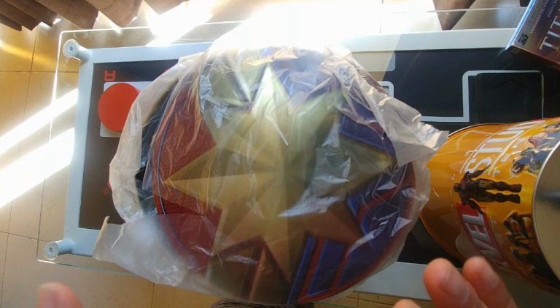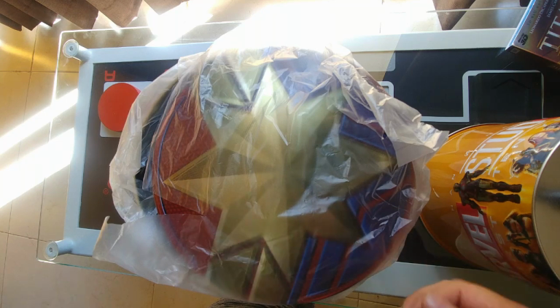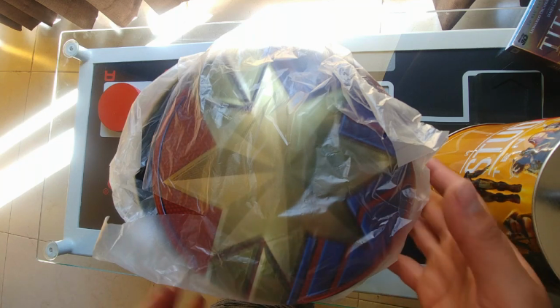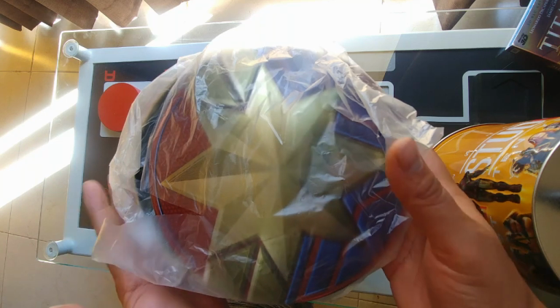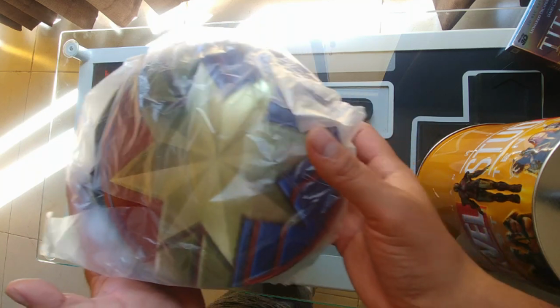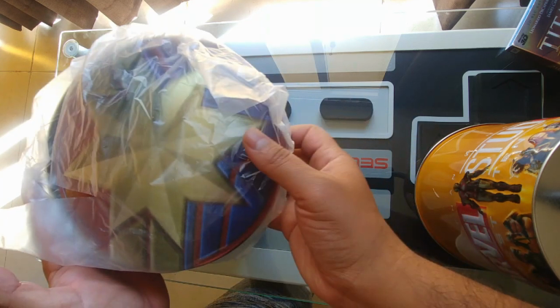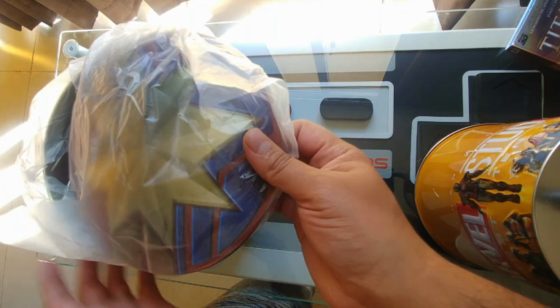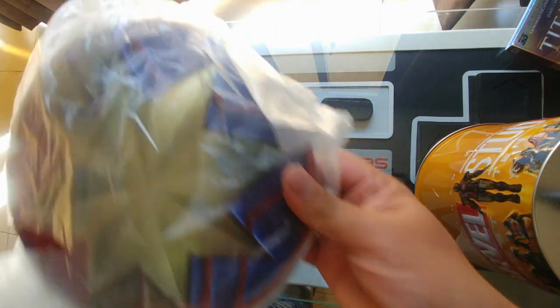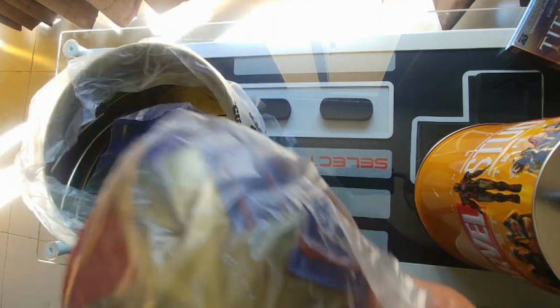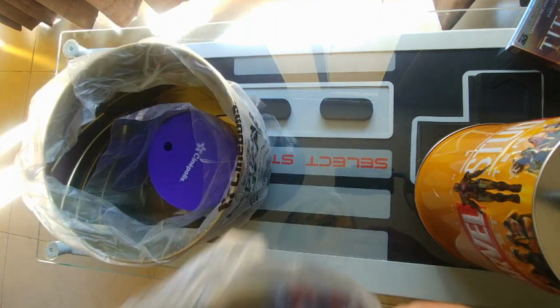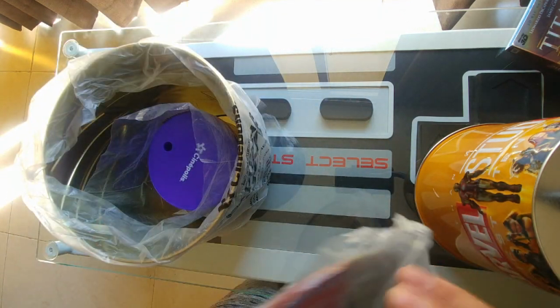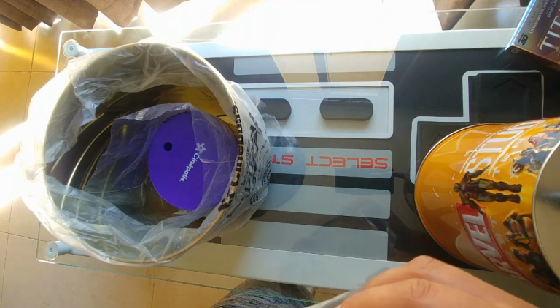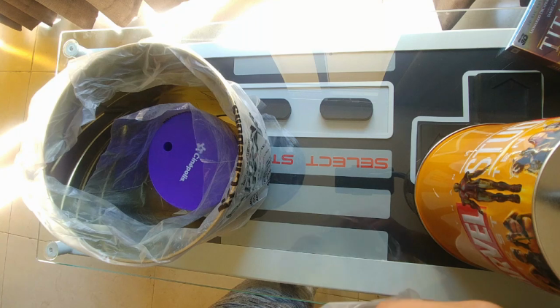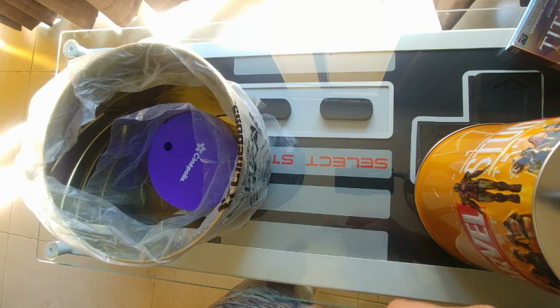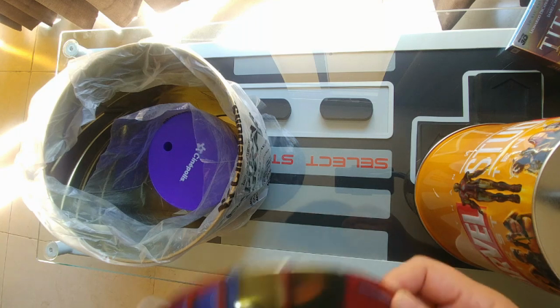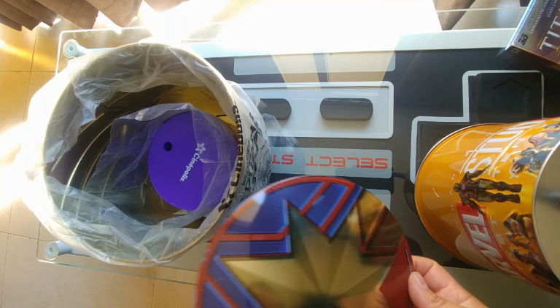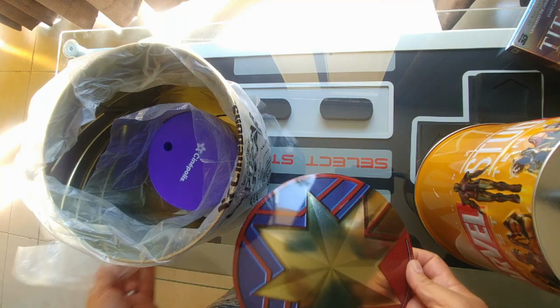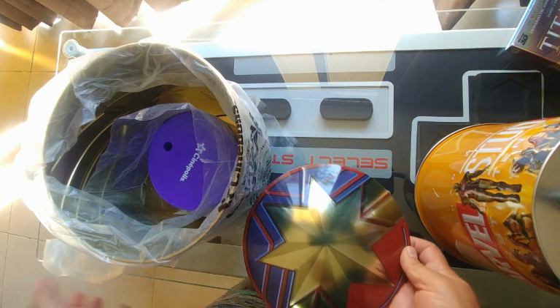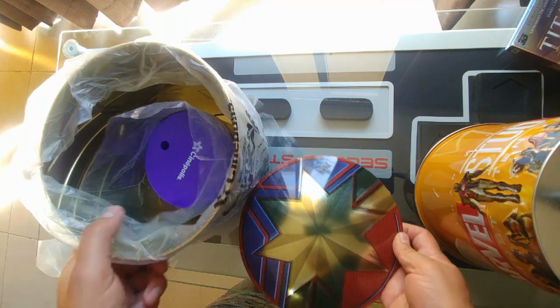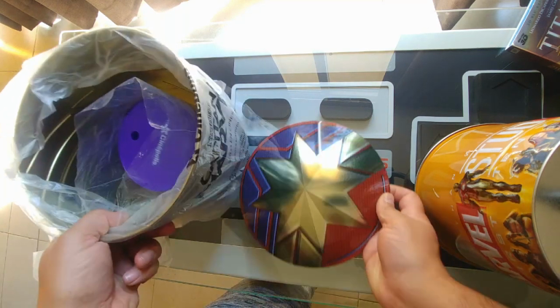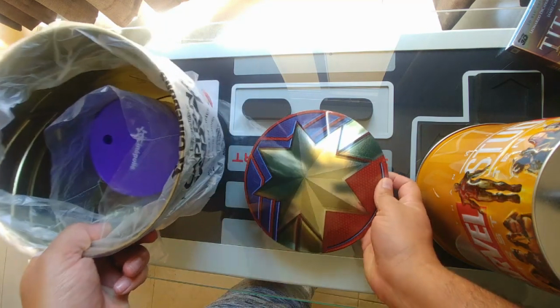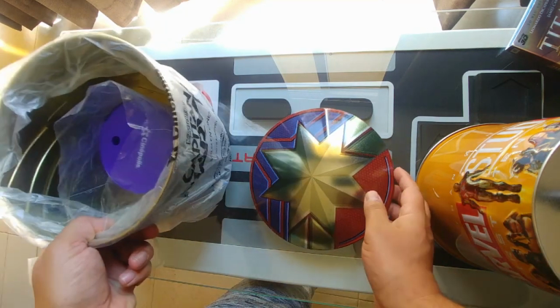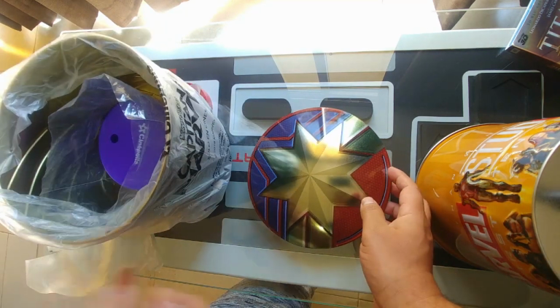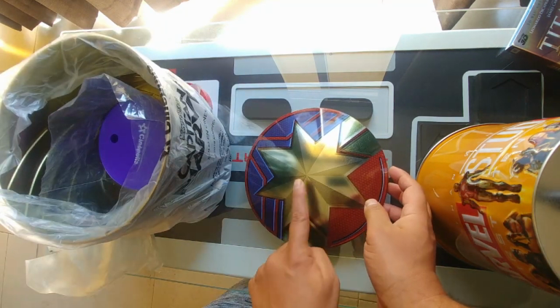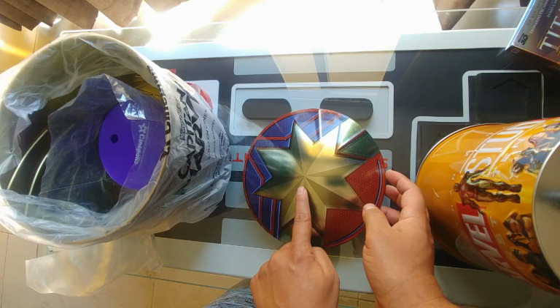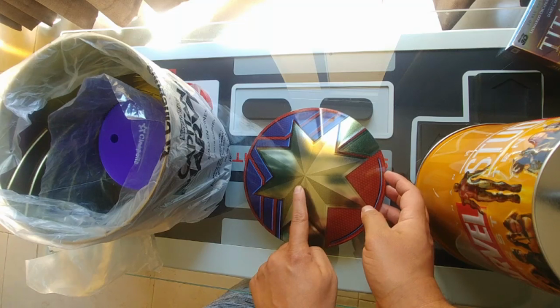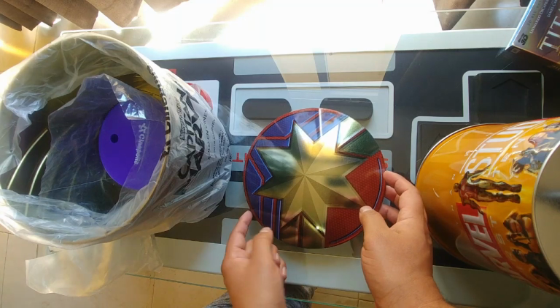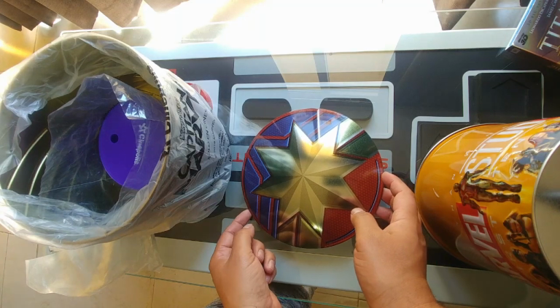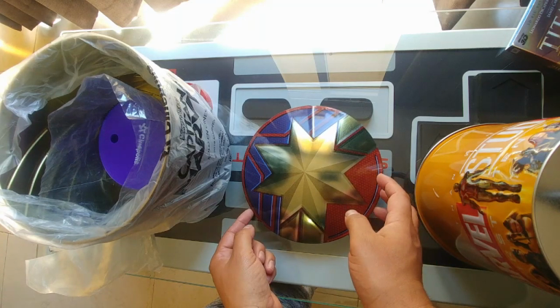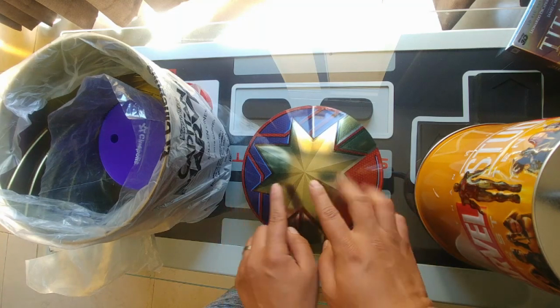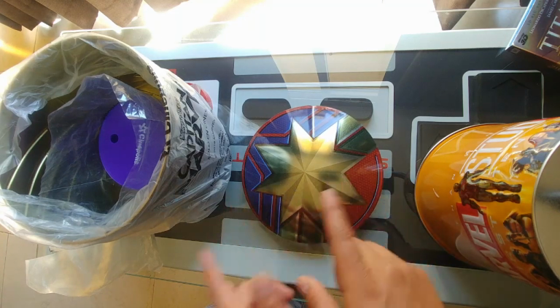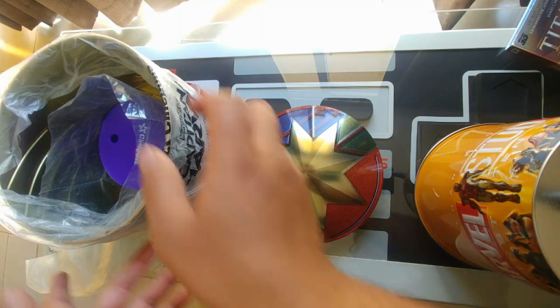This is a popcorn bucket which I have never seen one at this movie theater, because I've seen popcorn buckets with lids but not at the movie theater. So let's check this out.